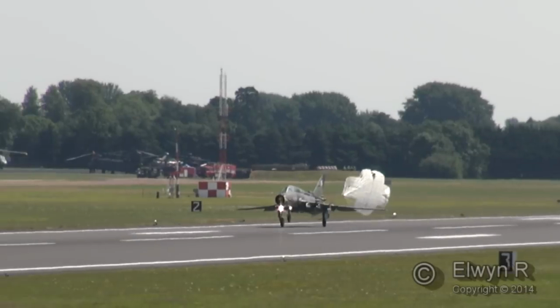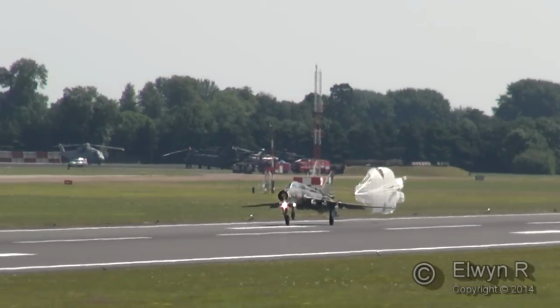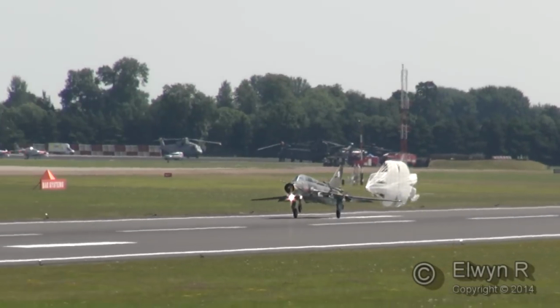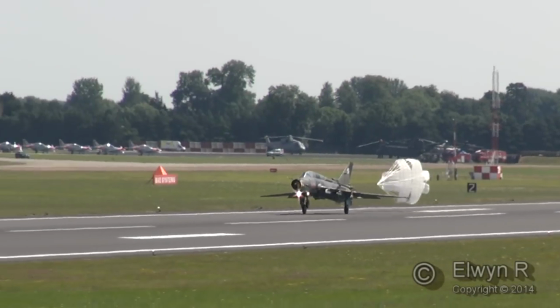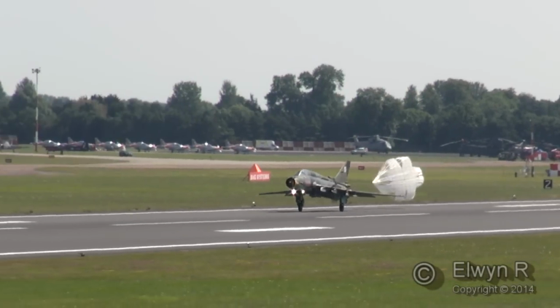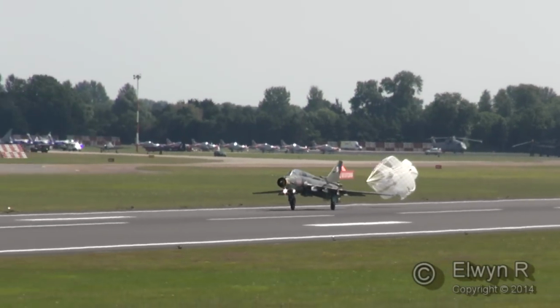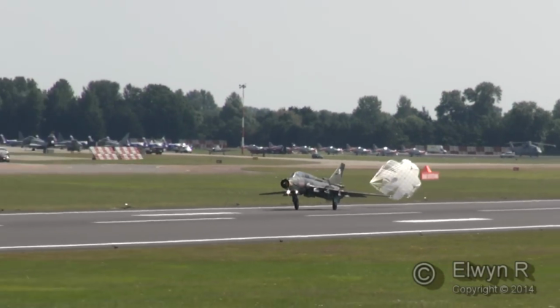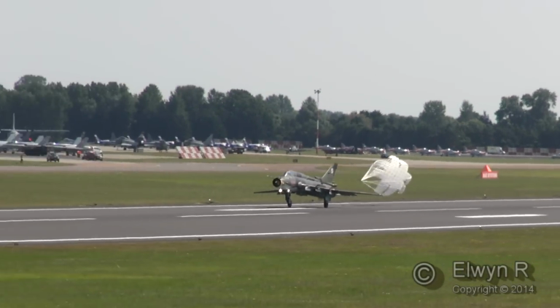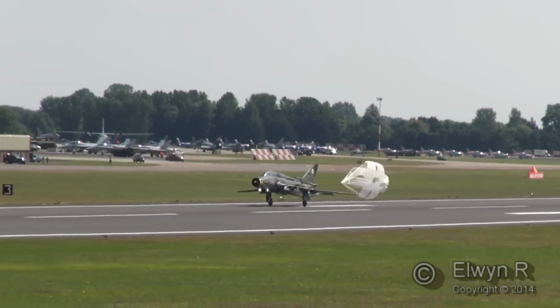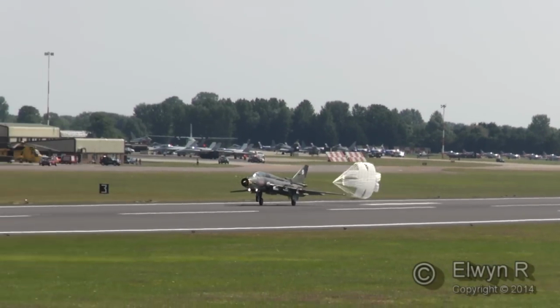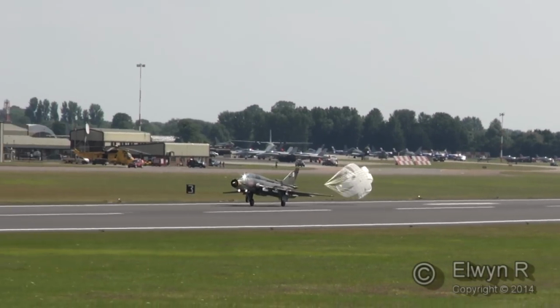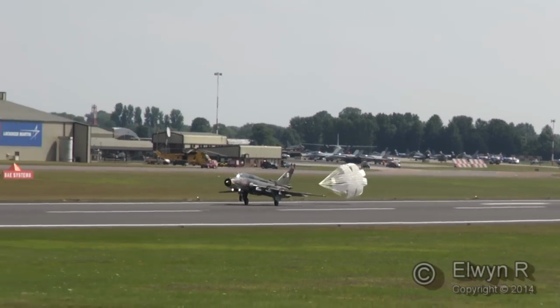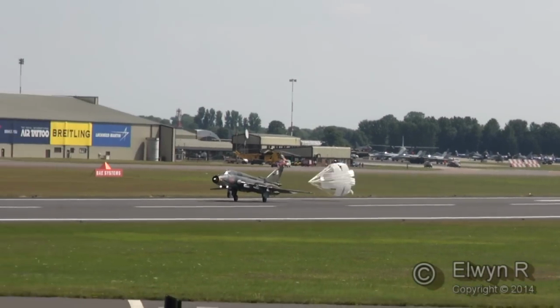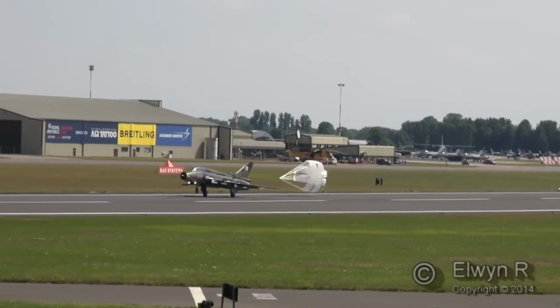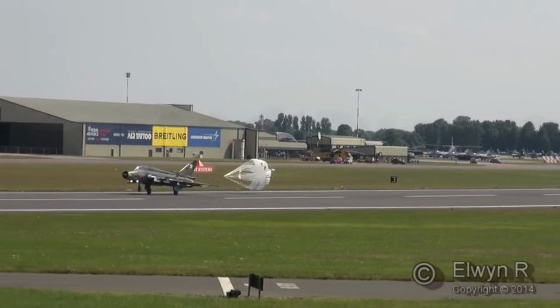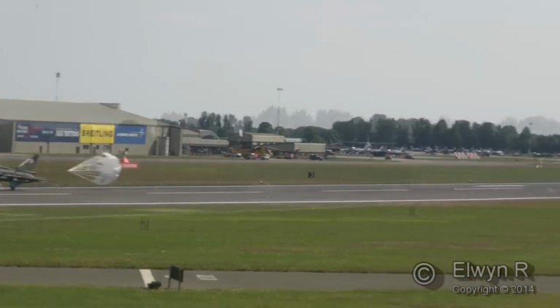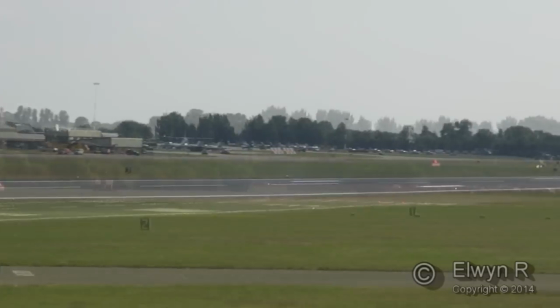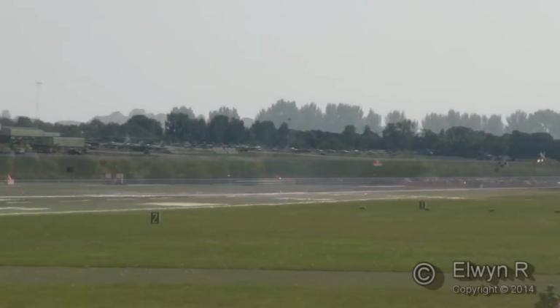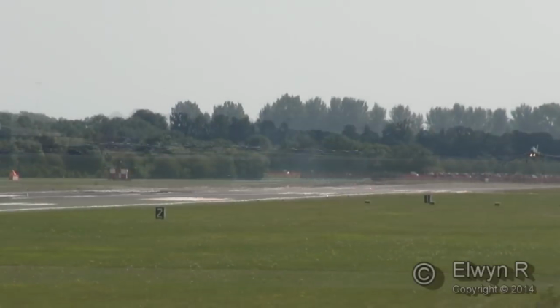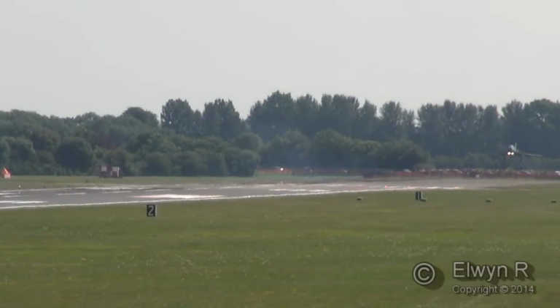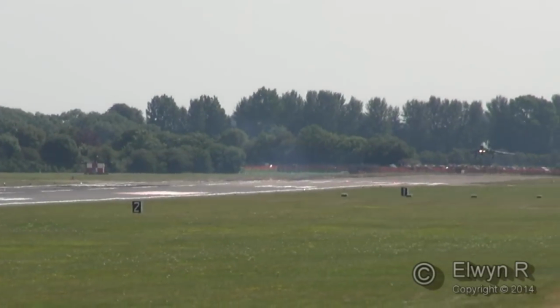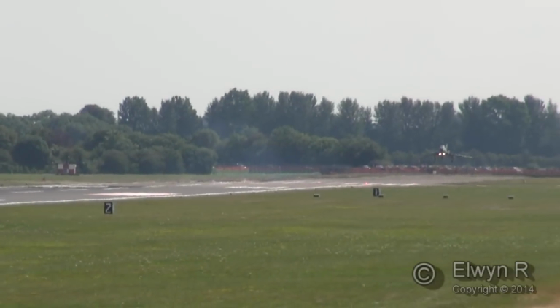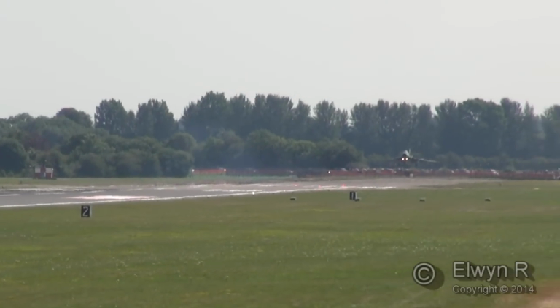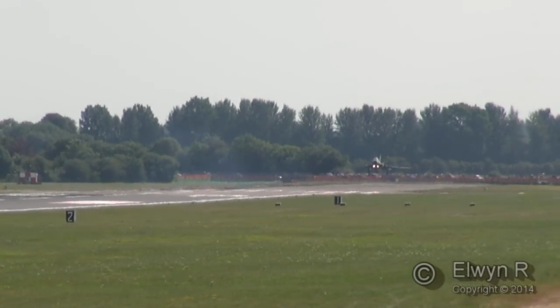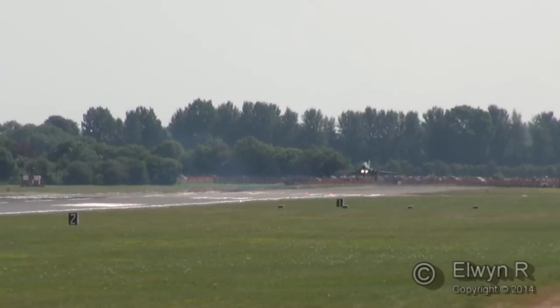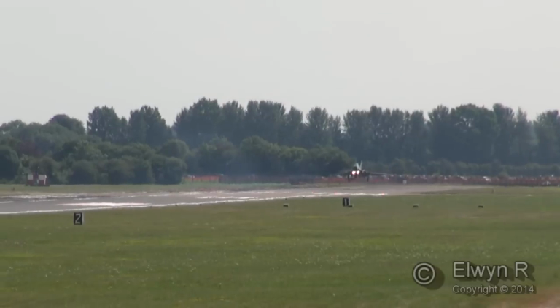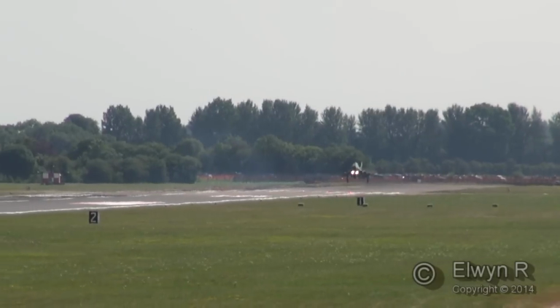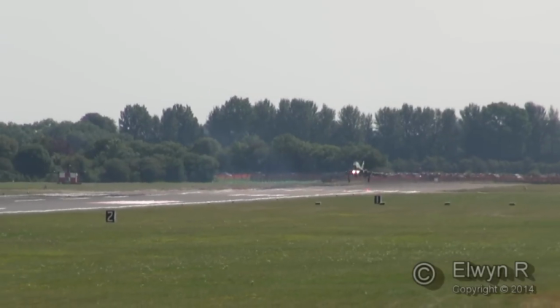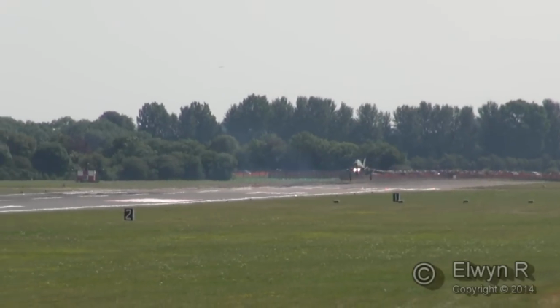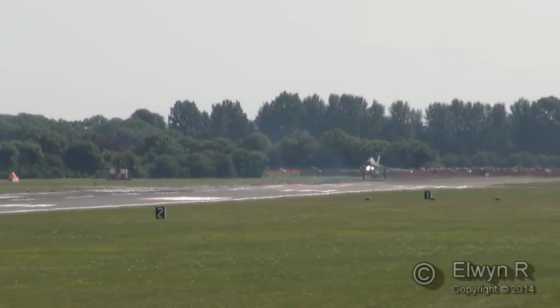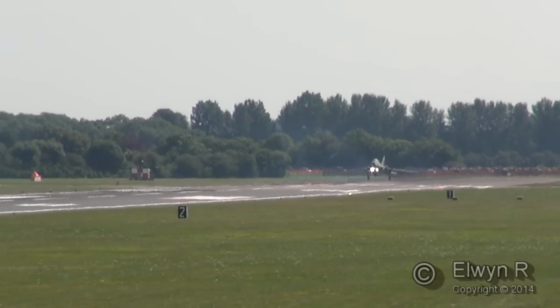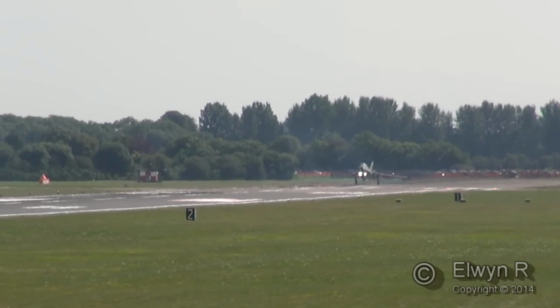The tactic used by these aircraft is that at about 10 miles they would light the reheat — I'm sure very relevant in the Cold War era, which these aircraft hail from.